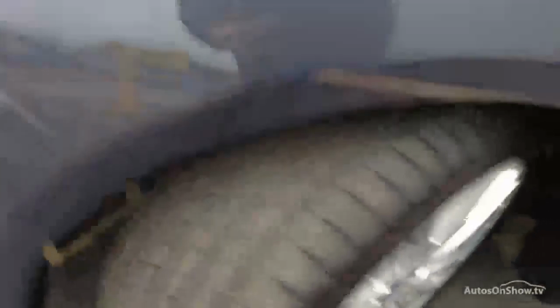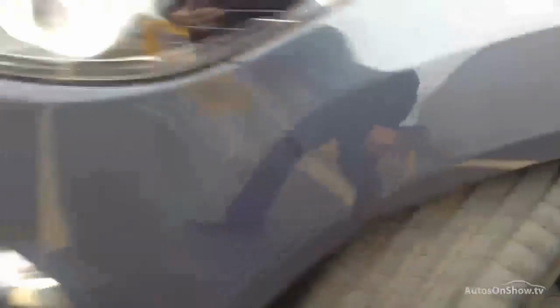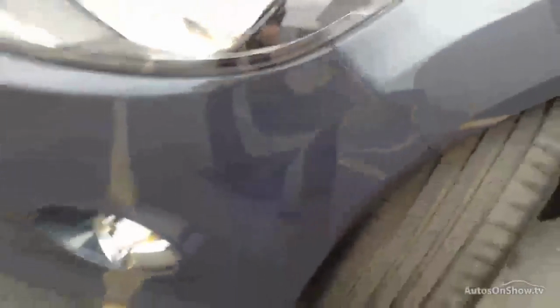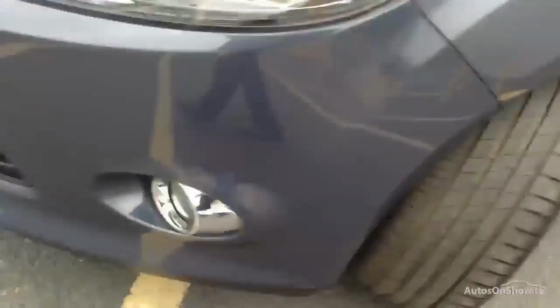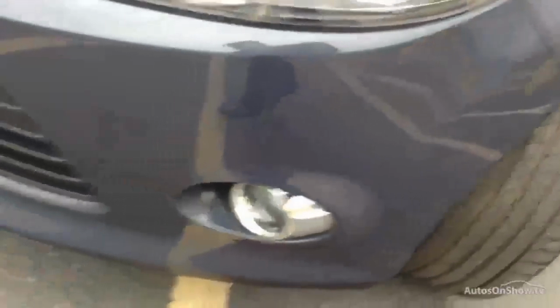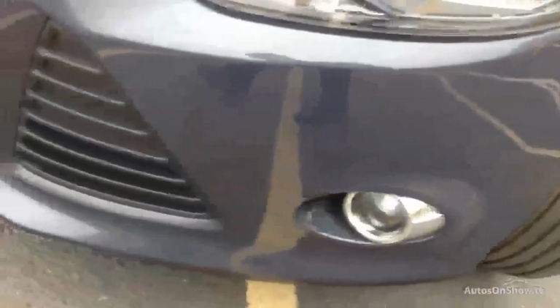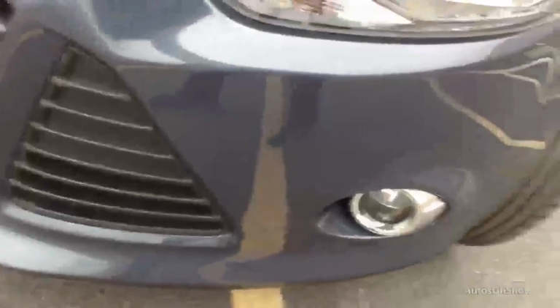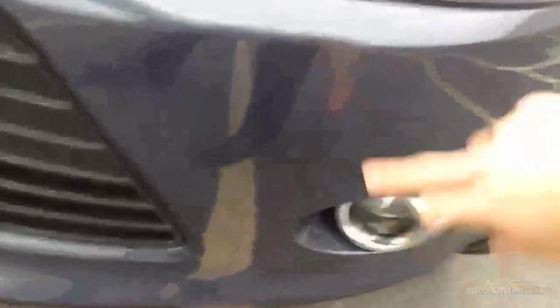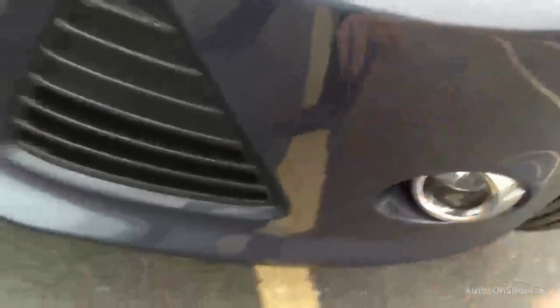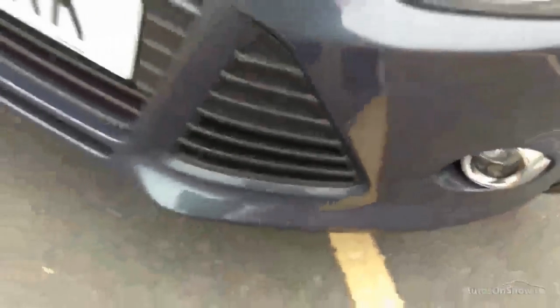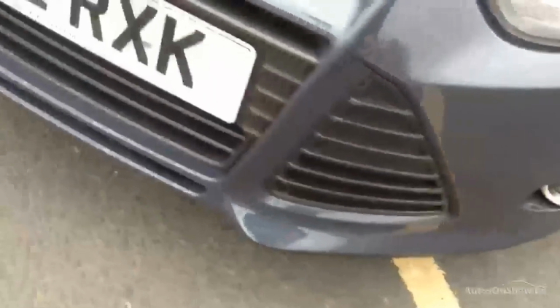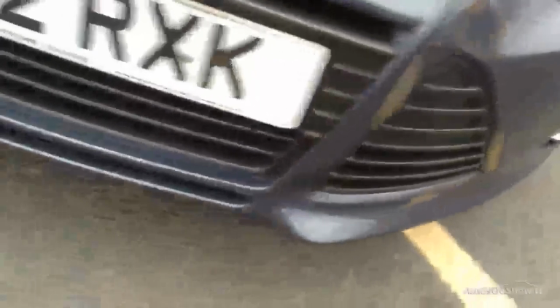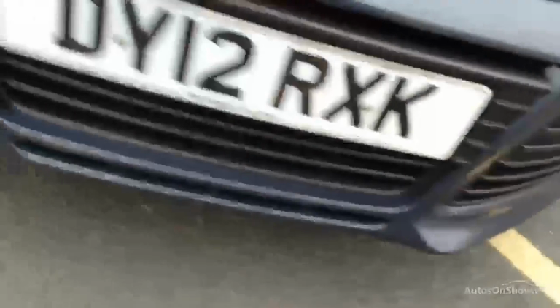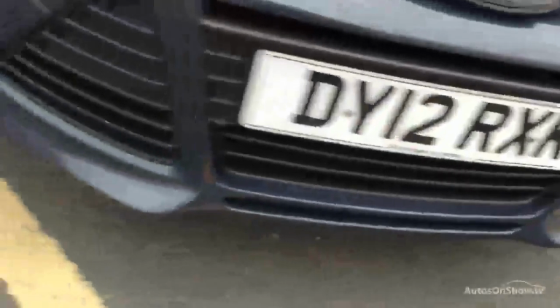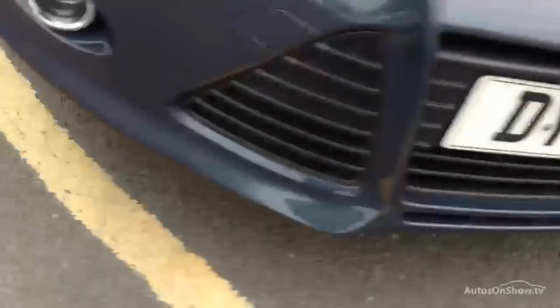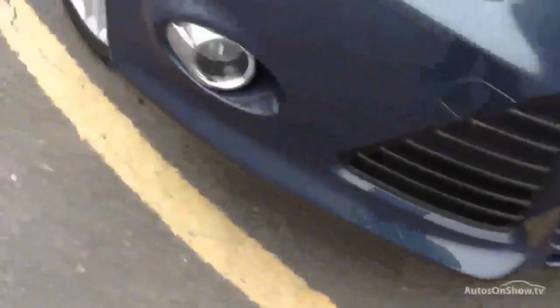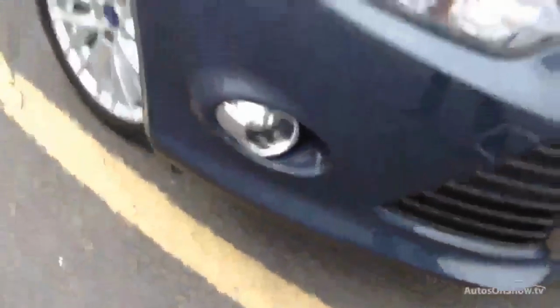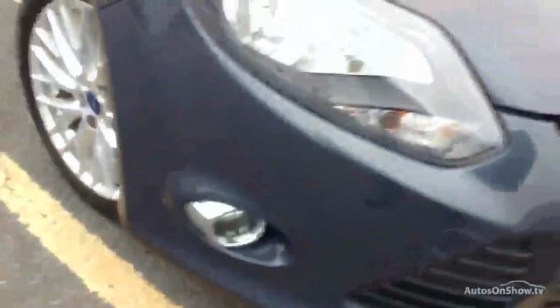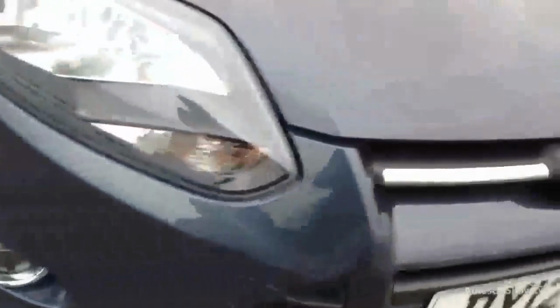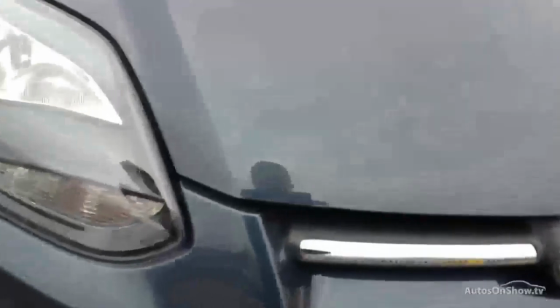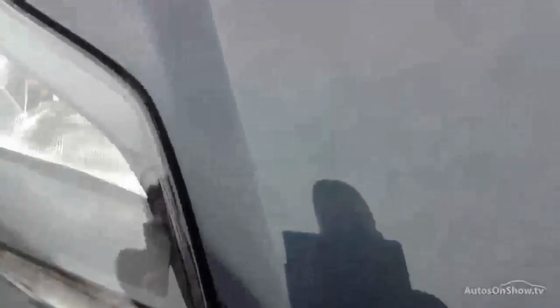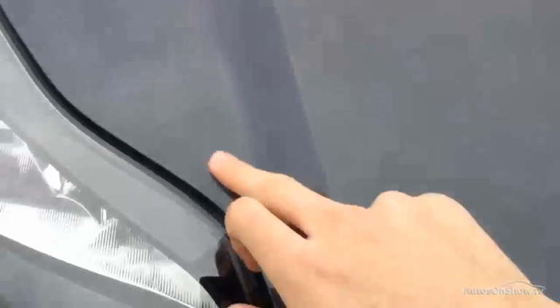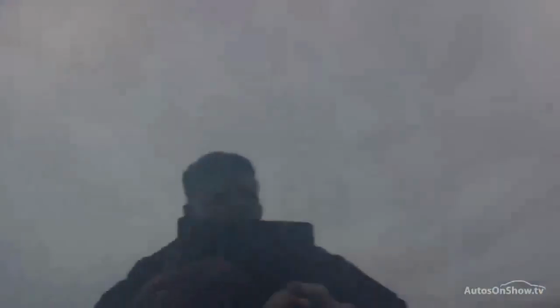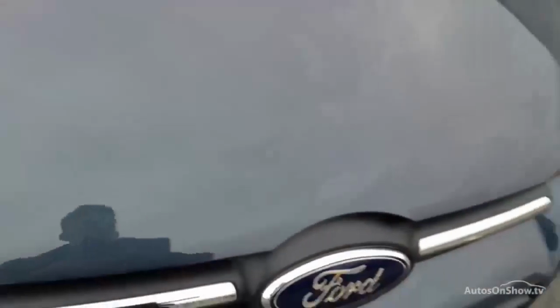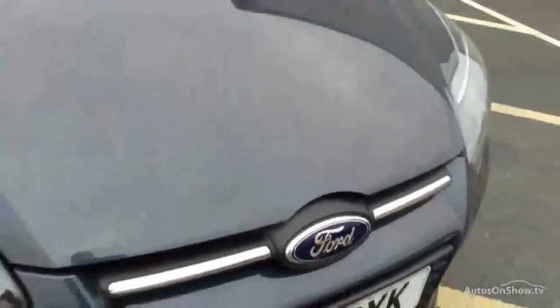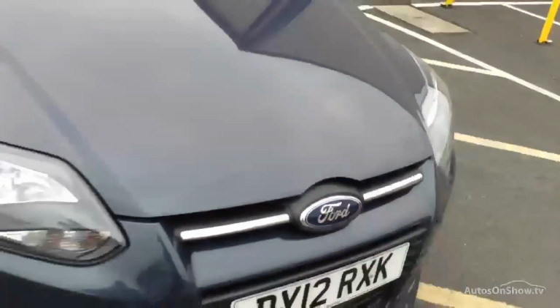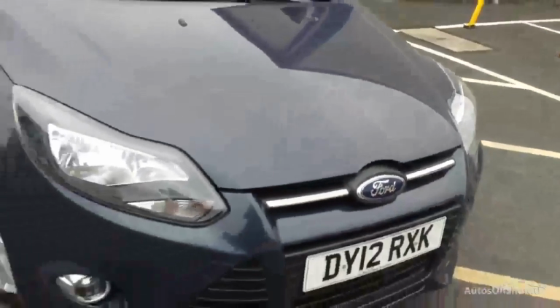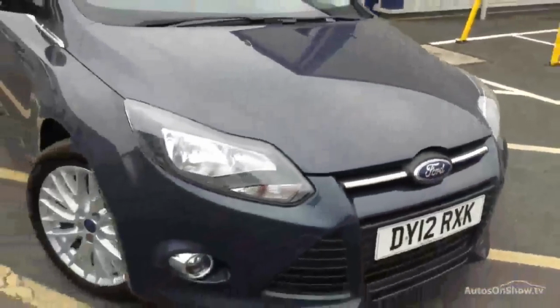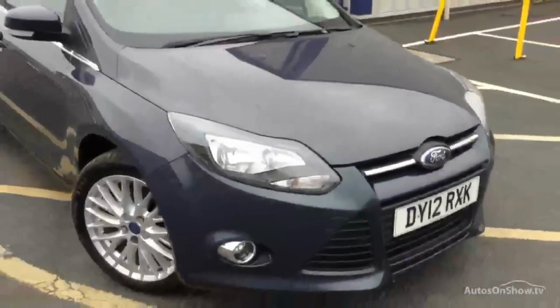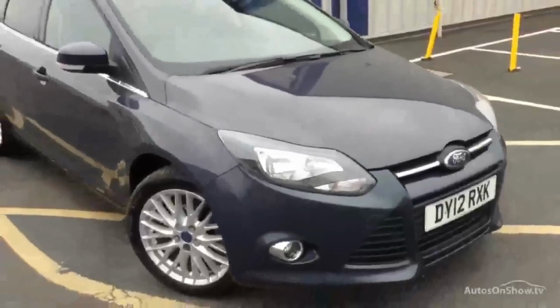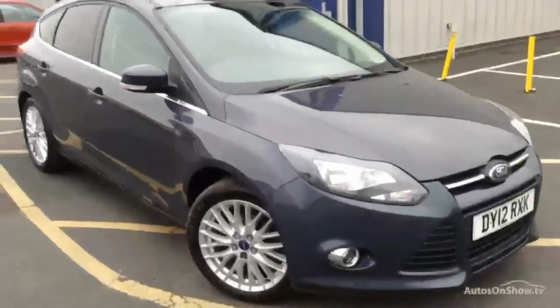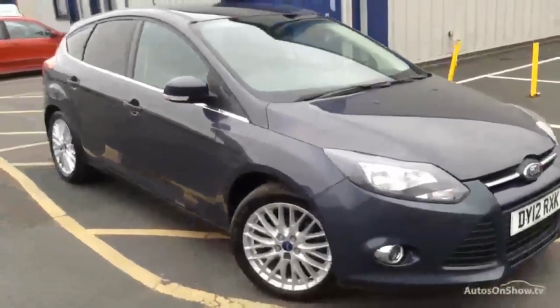Moving around to the front end of the vehicle, there are a couple of stone chips in the front that are going to require some touch-ins. There's no sign of any damage at all to the front end, and again just a couple of stone chips on the bonnet. As you can clearly see, it's a lovely looking car for its age on the exterior.